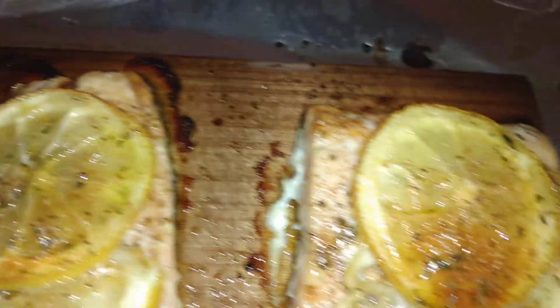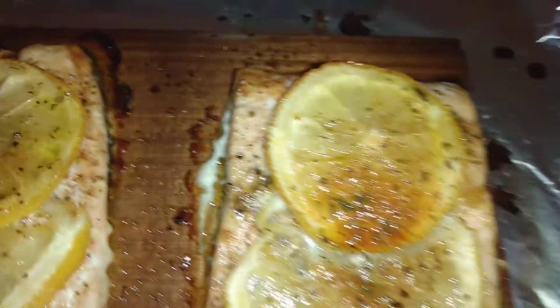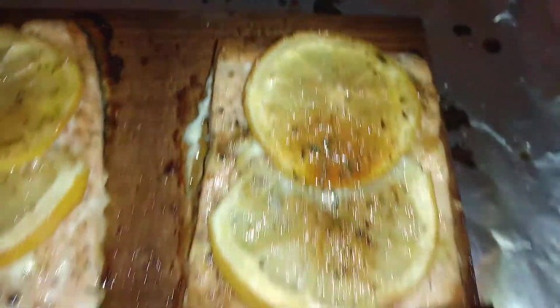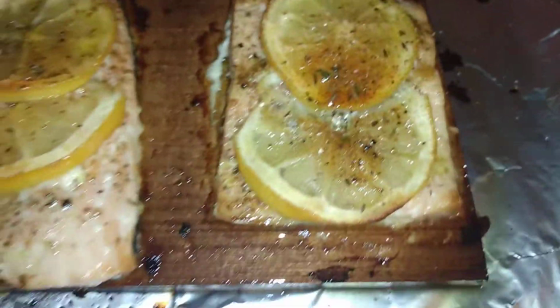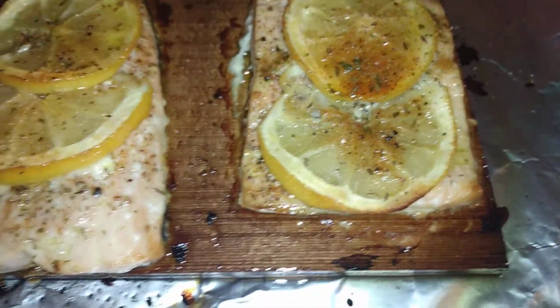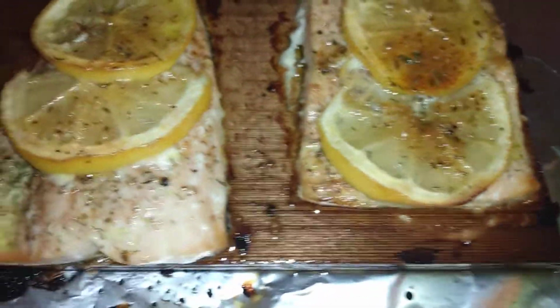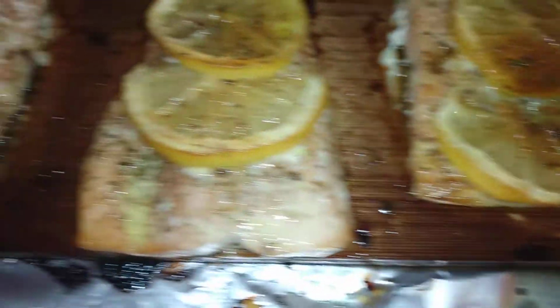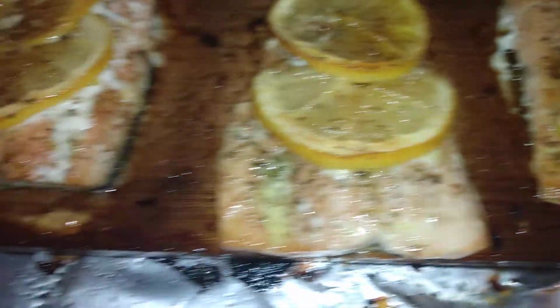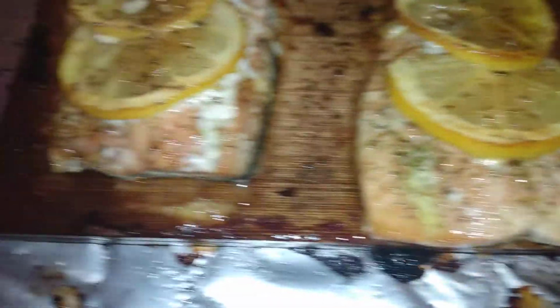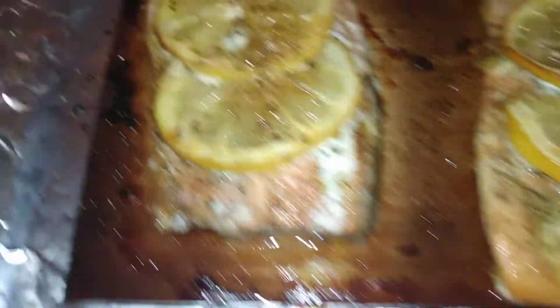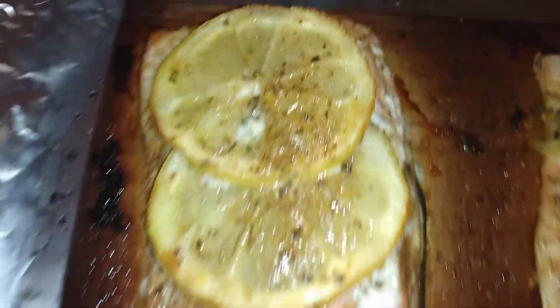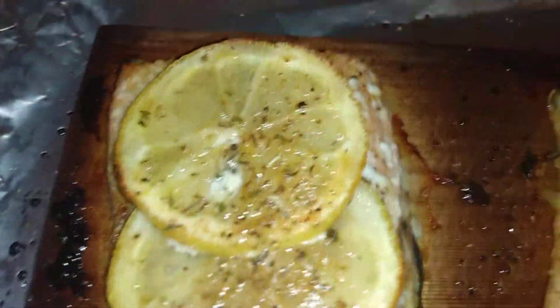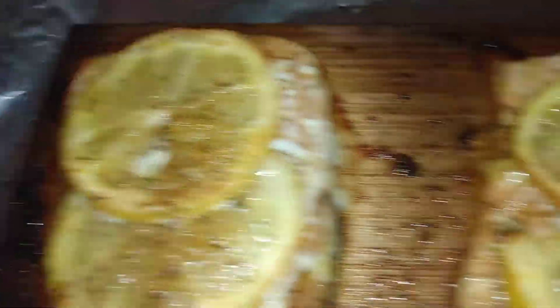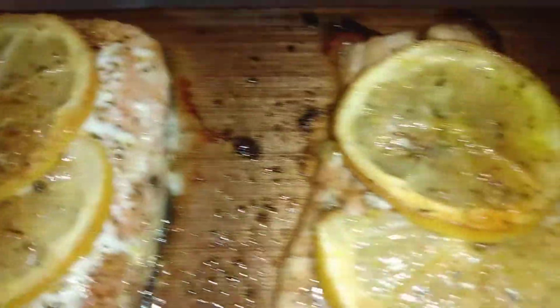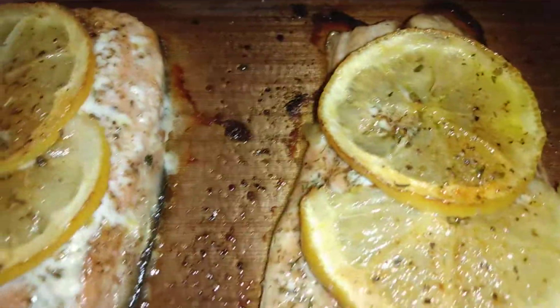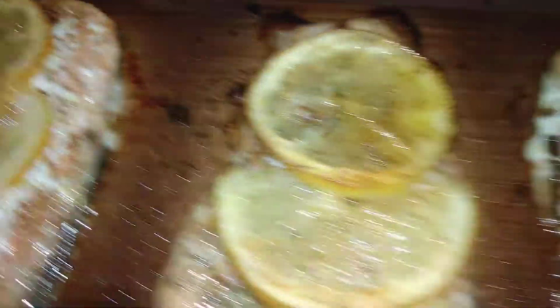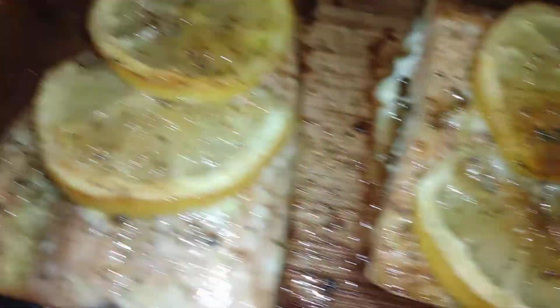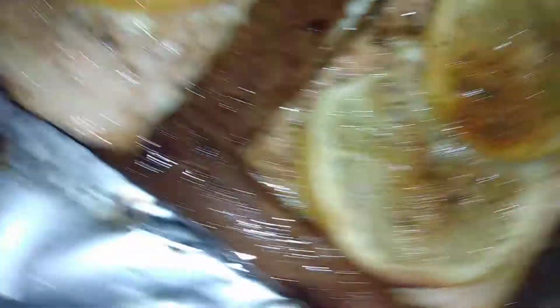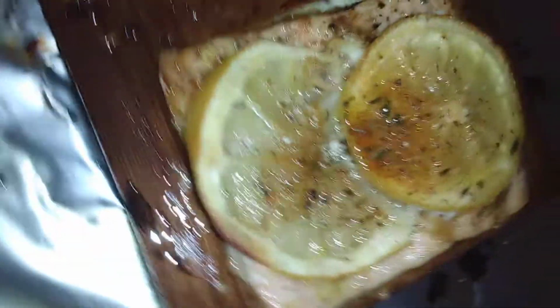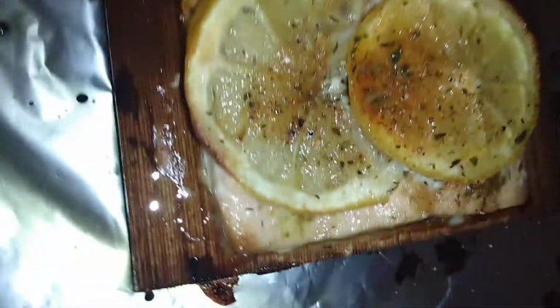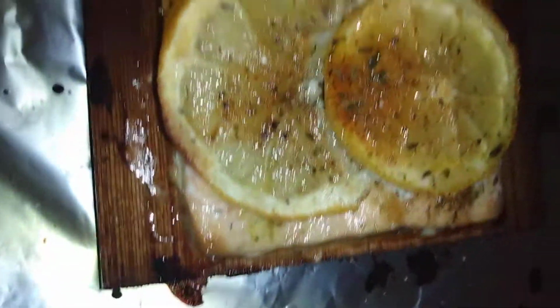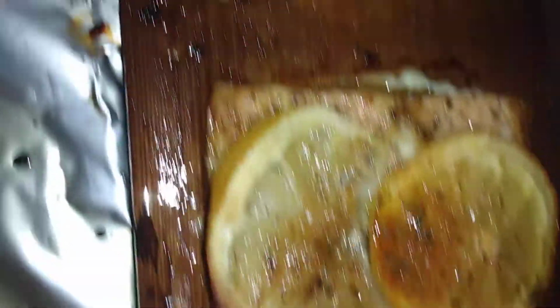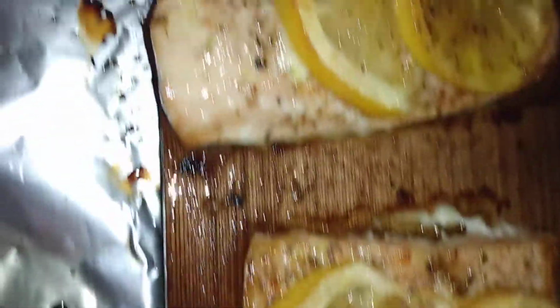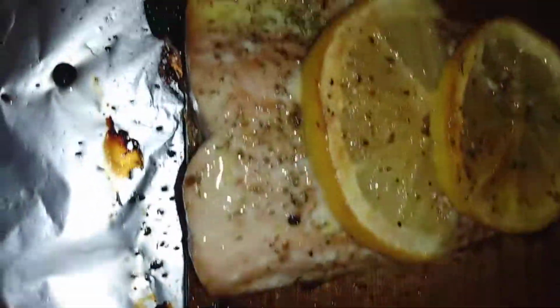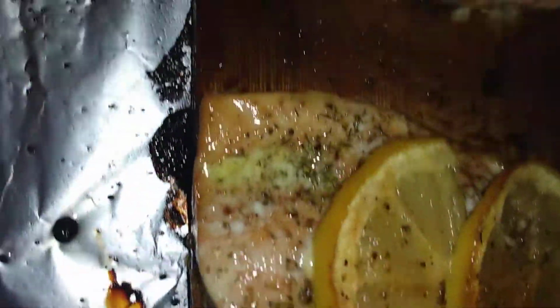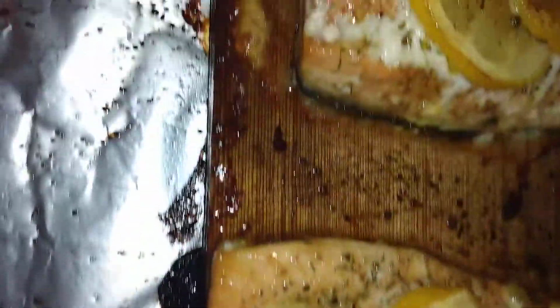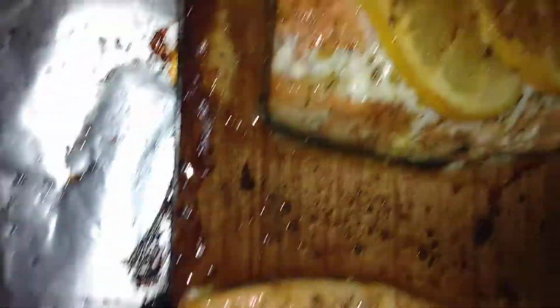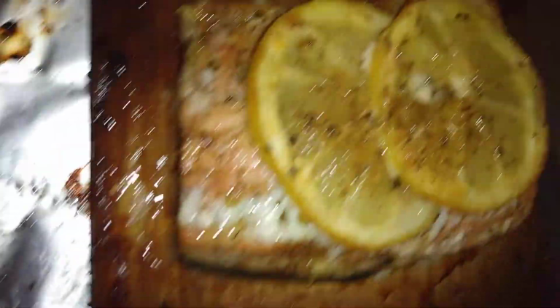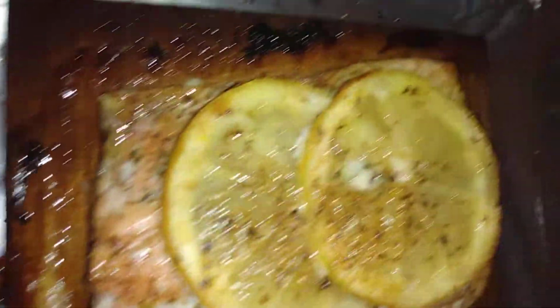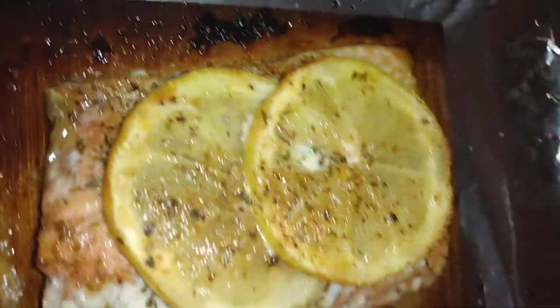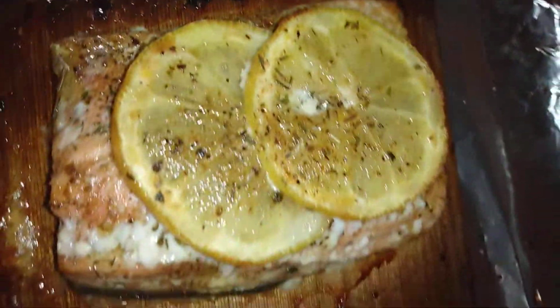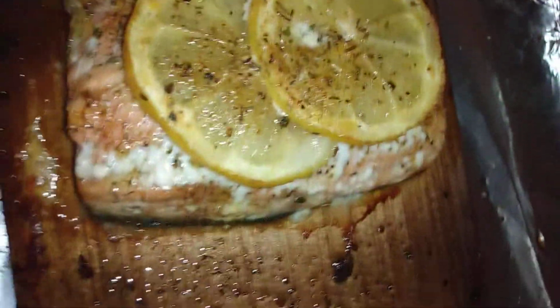These right here are just frozen salmon — yes, that's it, not fresh. Food Lion, $5. Holla at me. Need that sponsor.